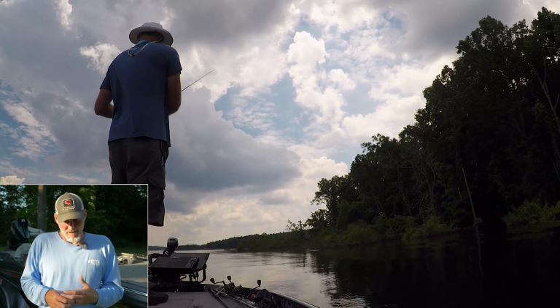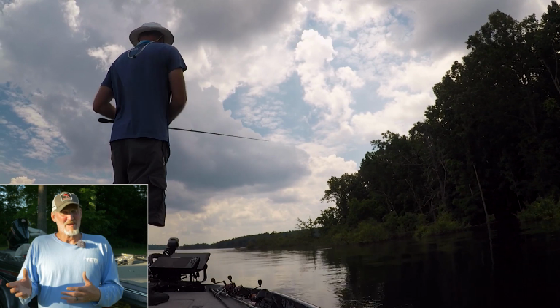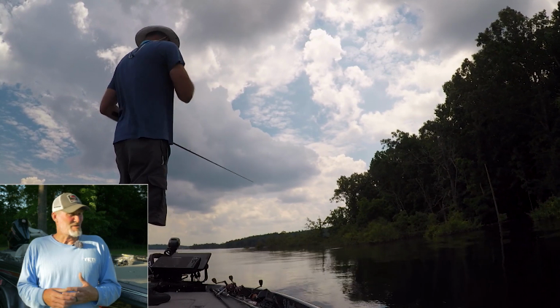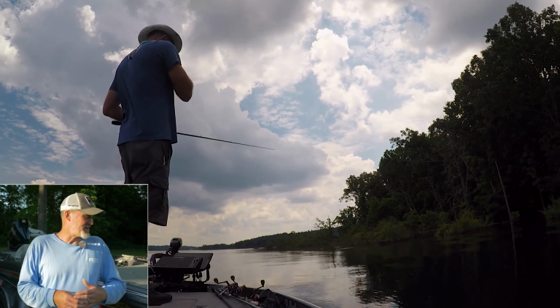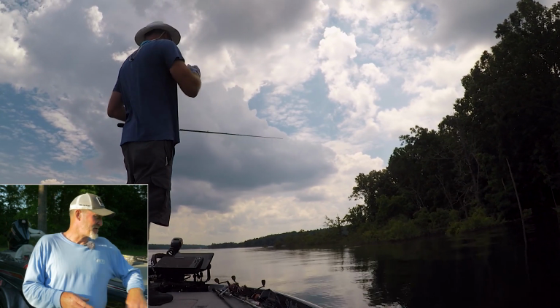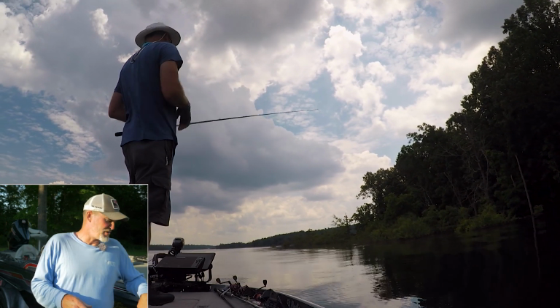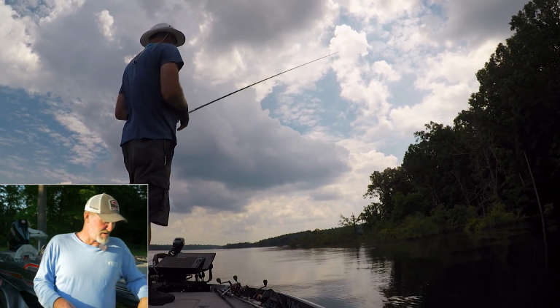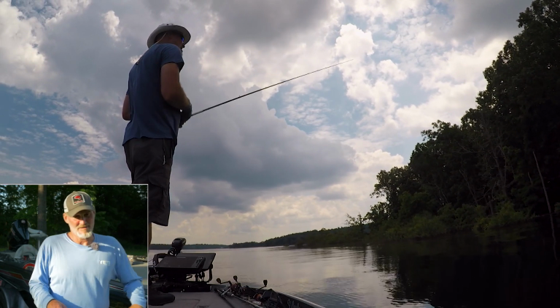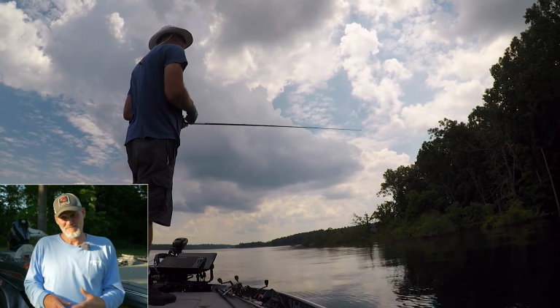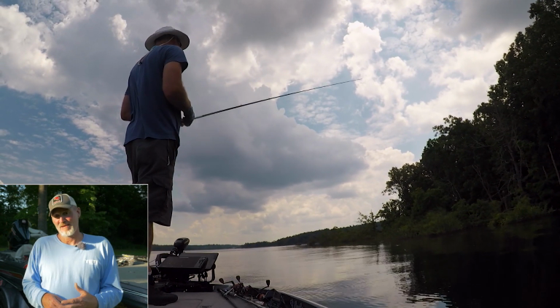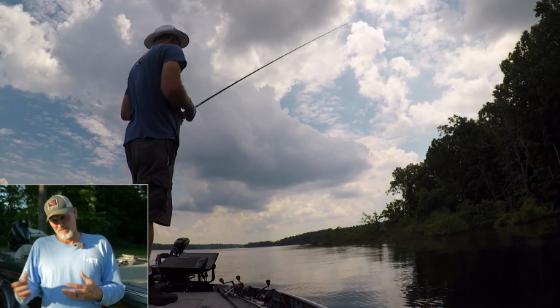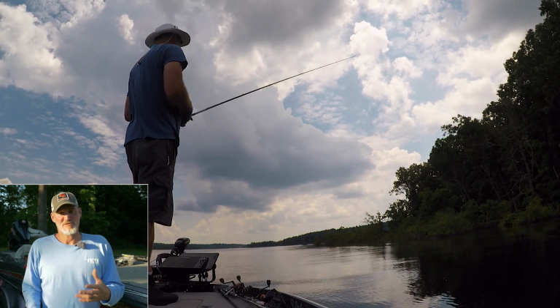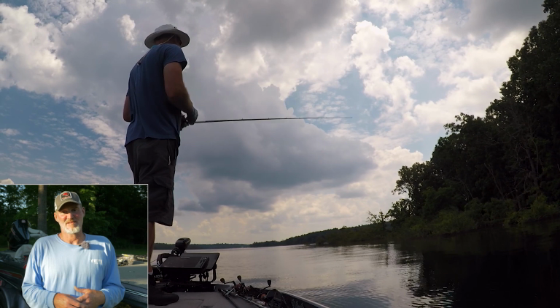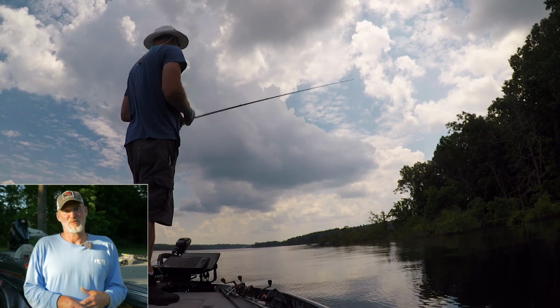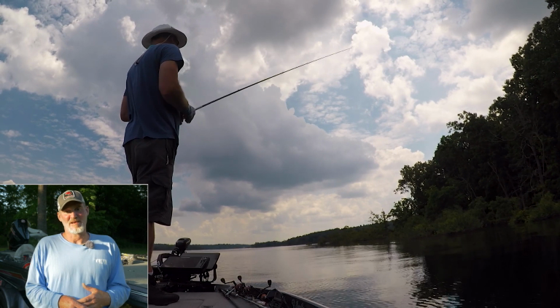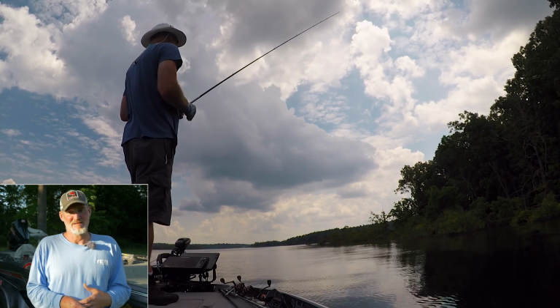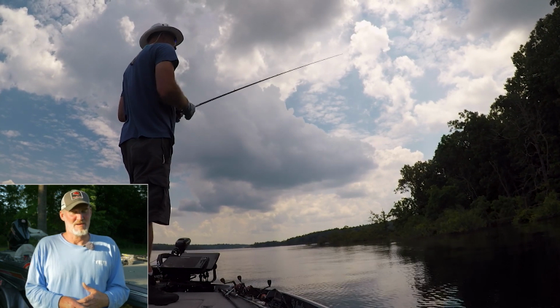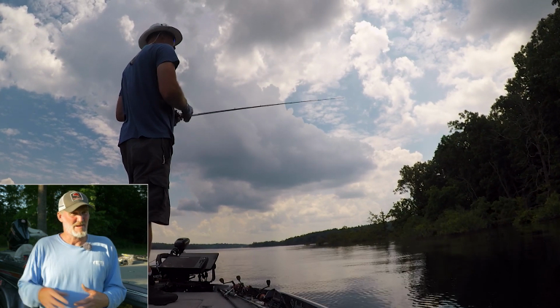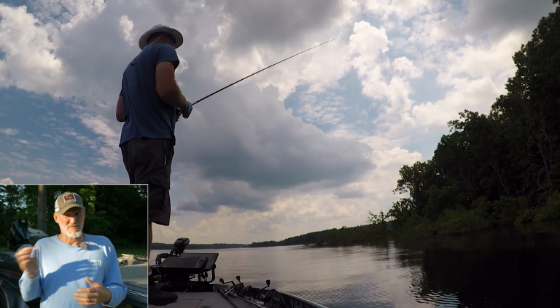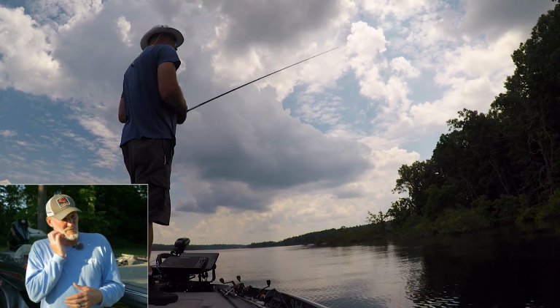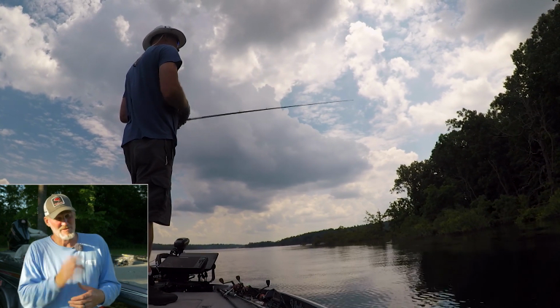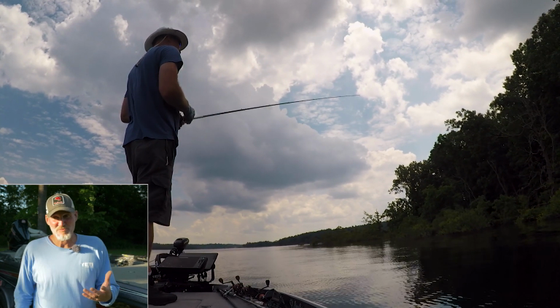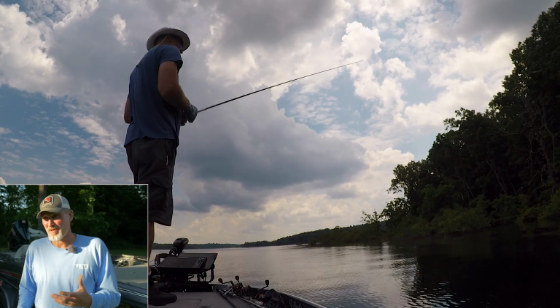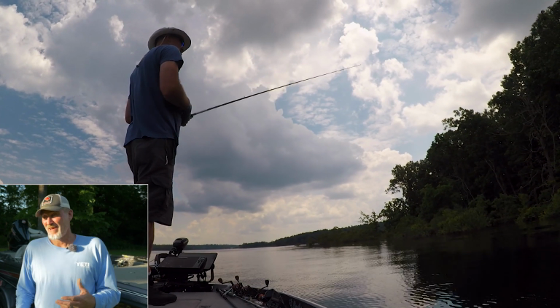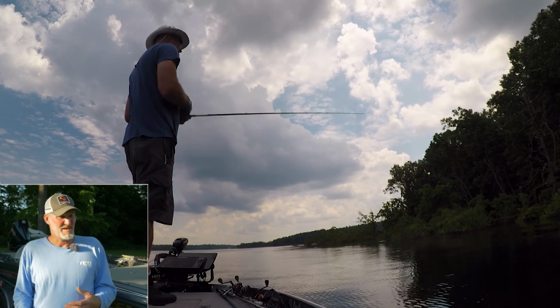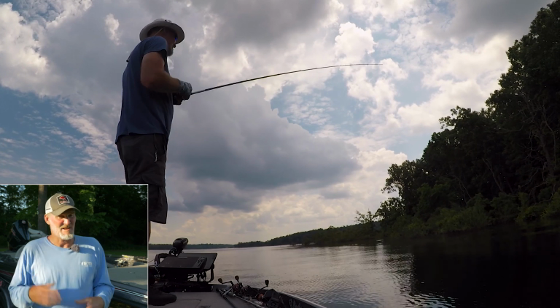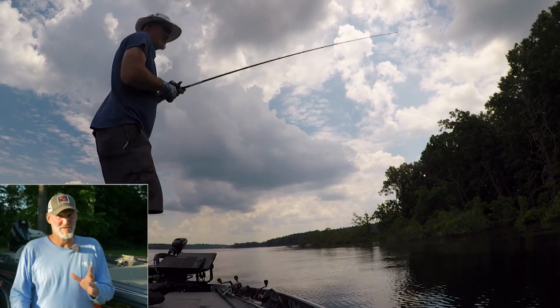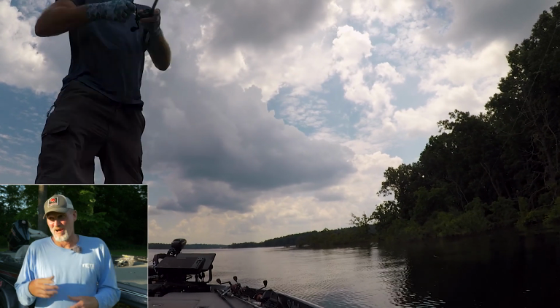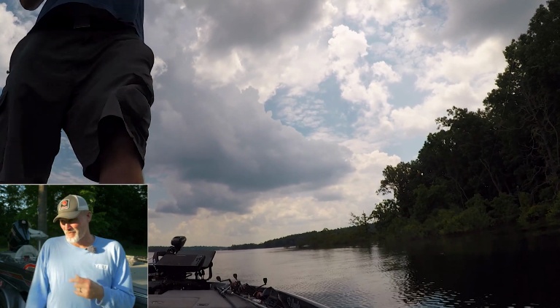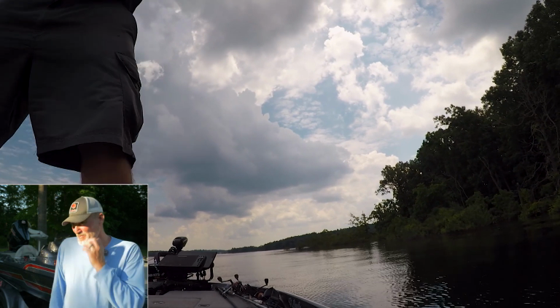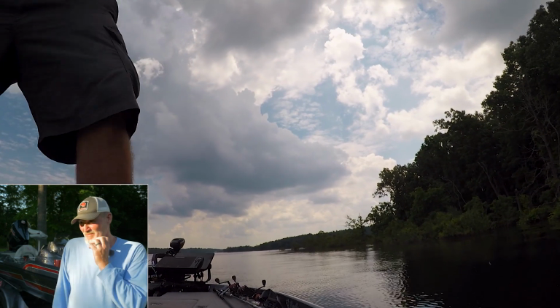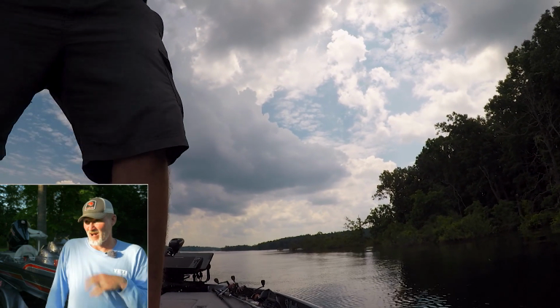I've been on the water quite a bit this week, so let me go over some of the things that have been working. We had a big front move through this morning that kind of slowed things down, but we managed to pull some things off.